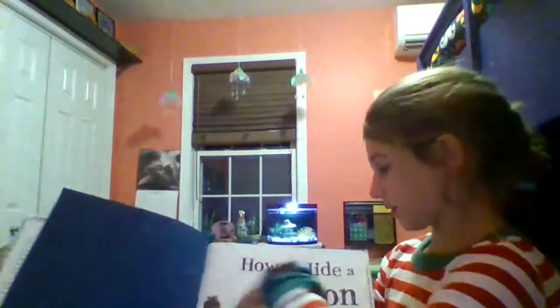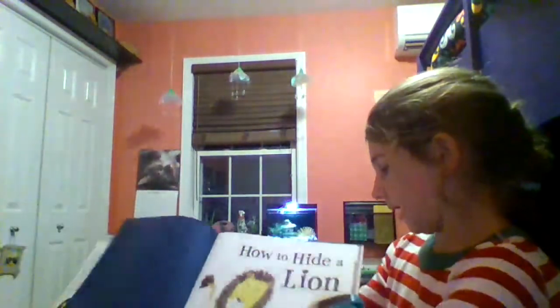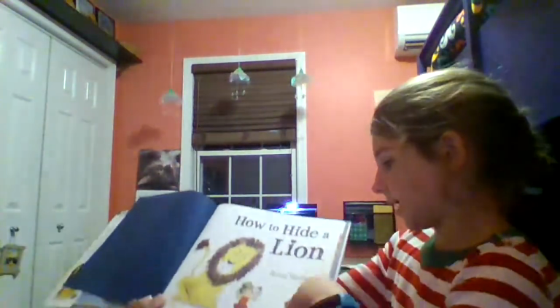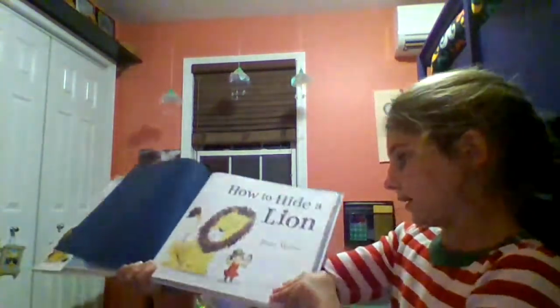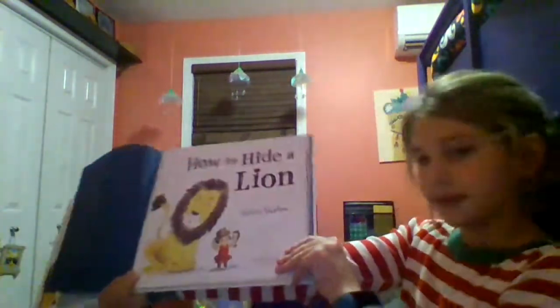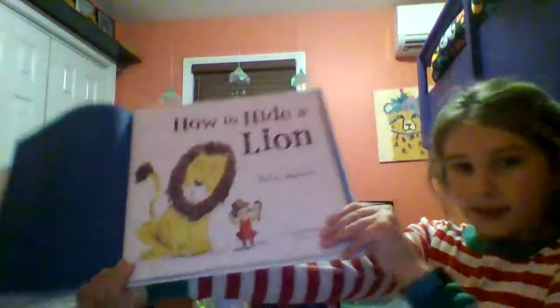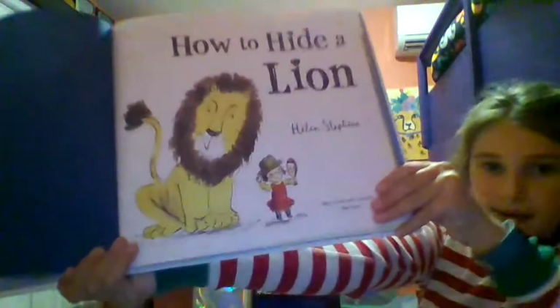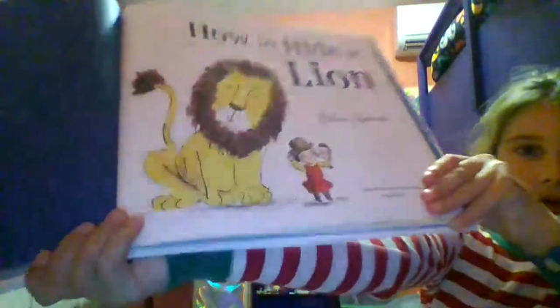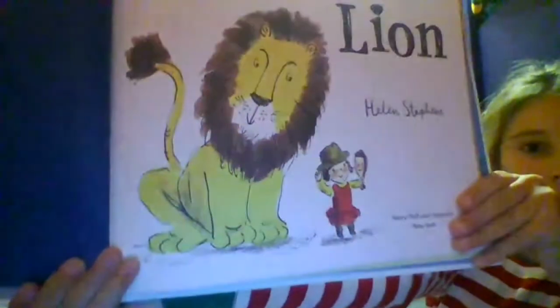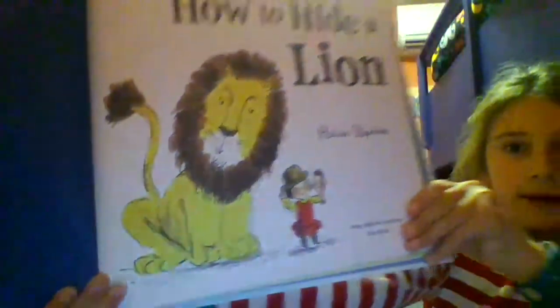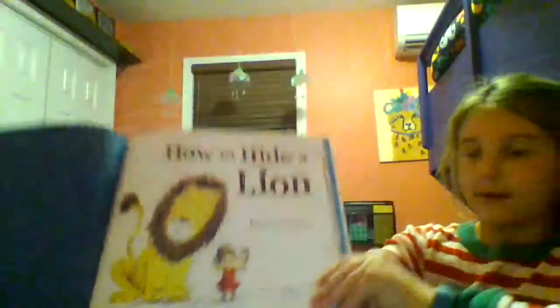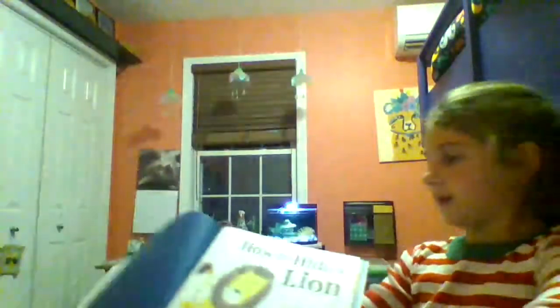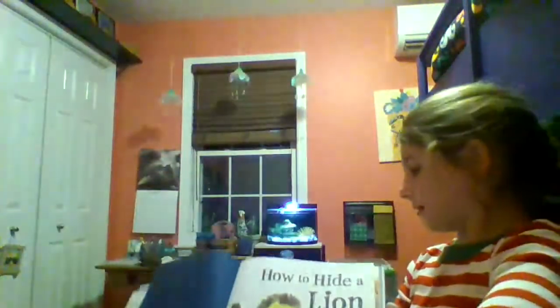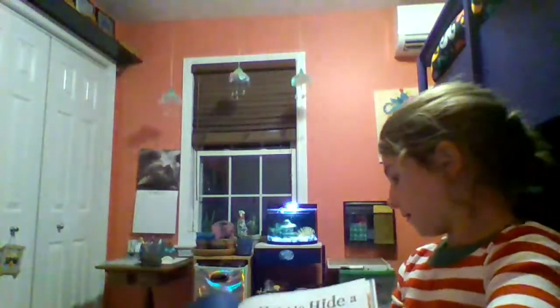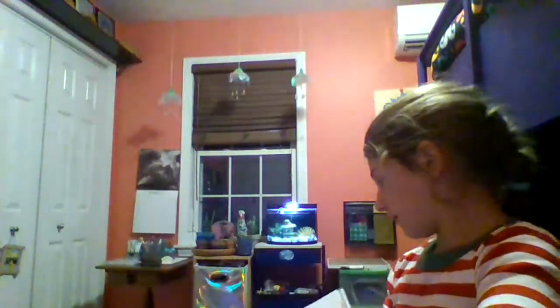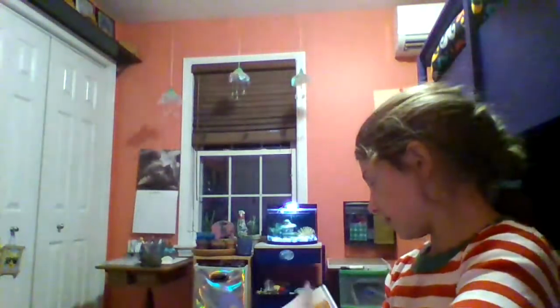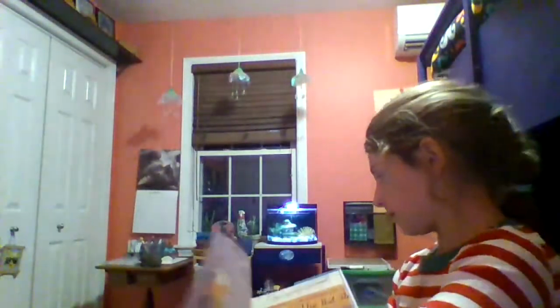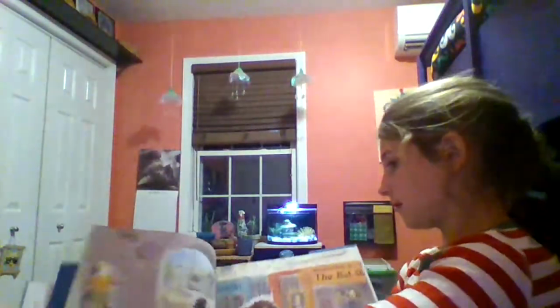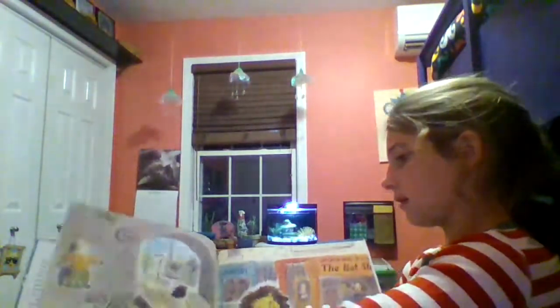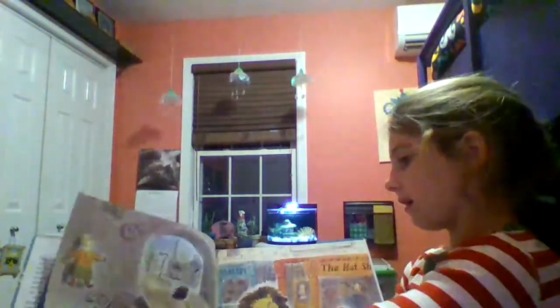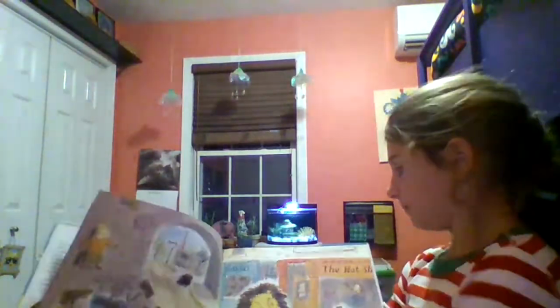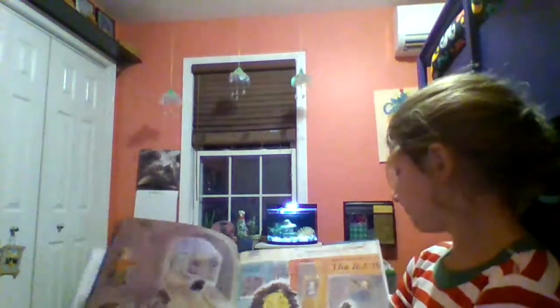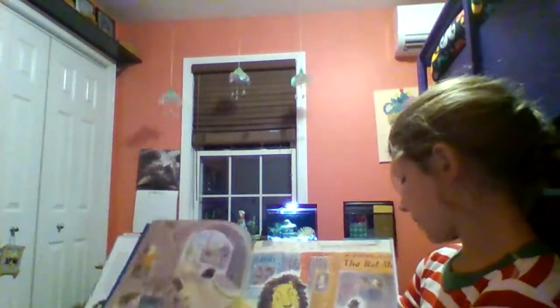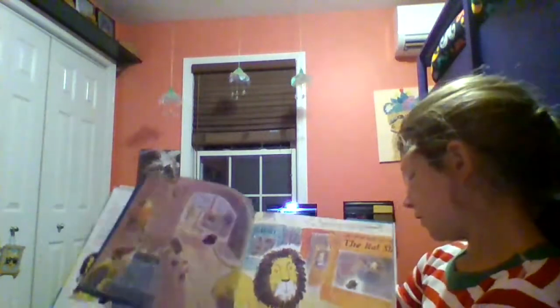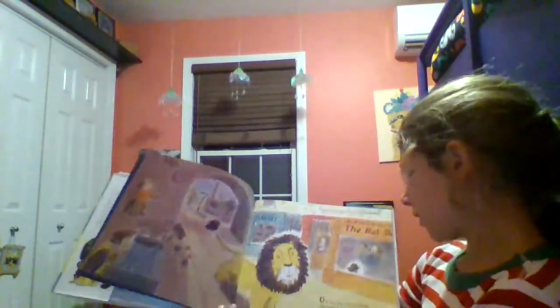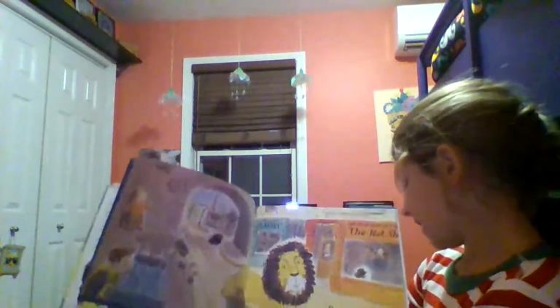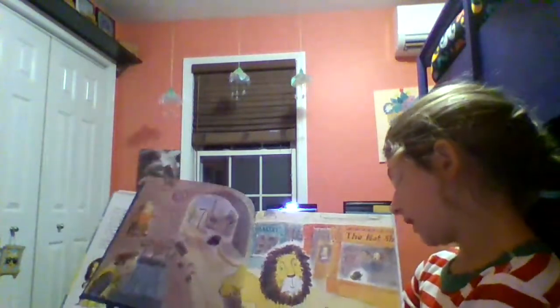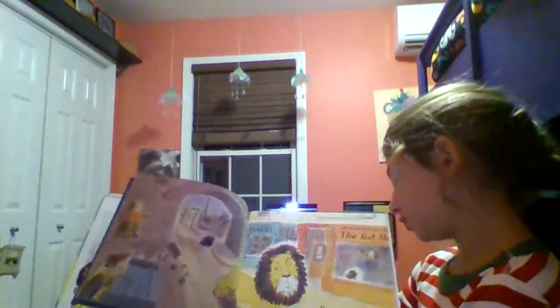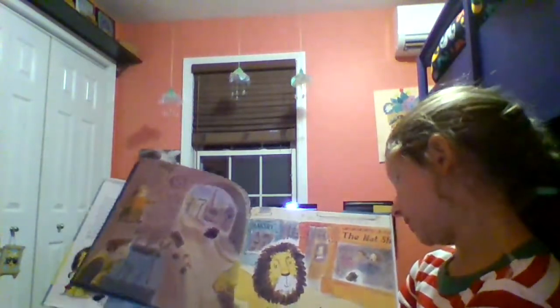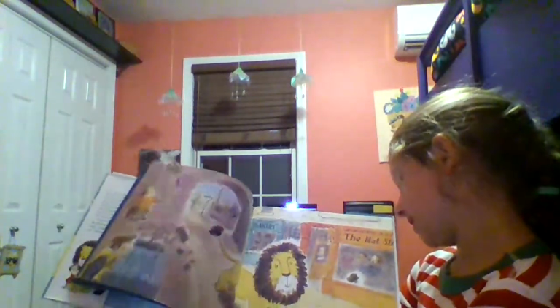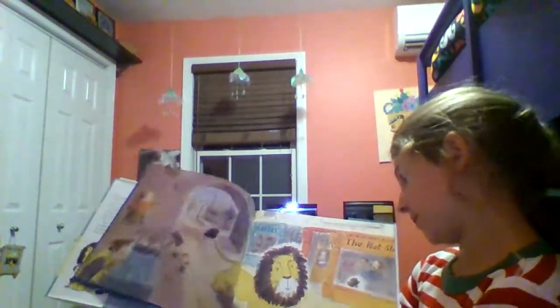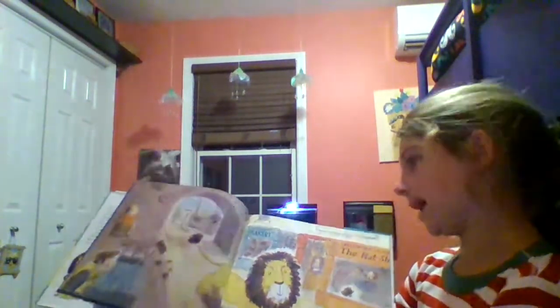How to Hide a Lion. One hot day, a lion strolled into town to buy hats.